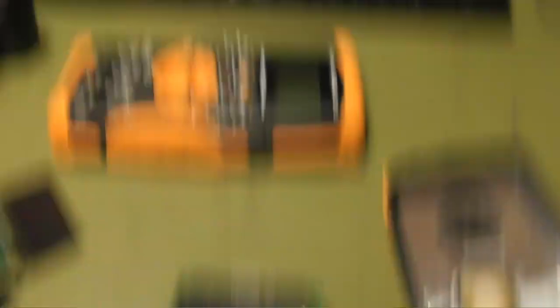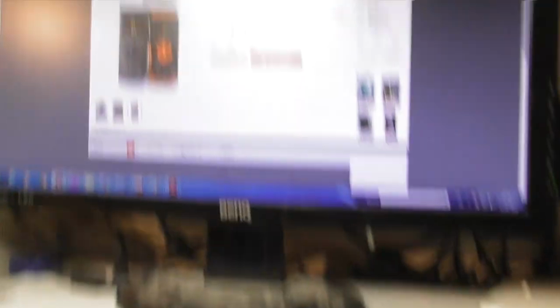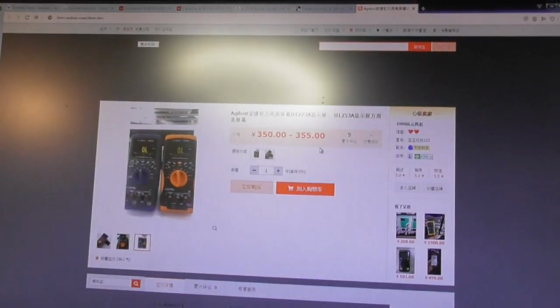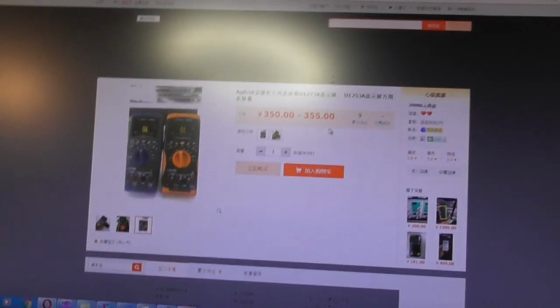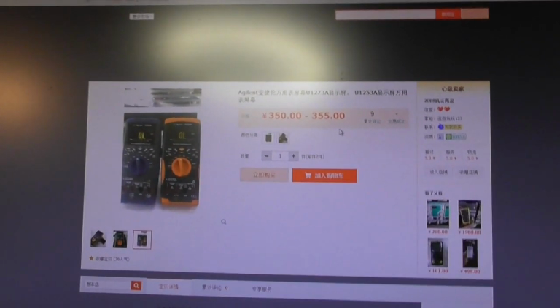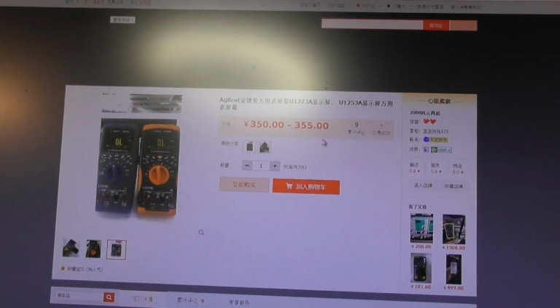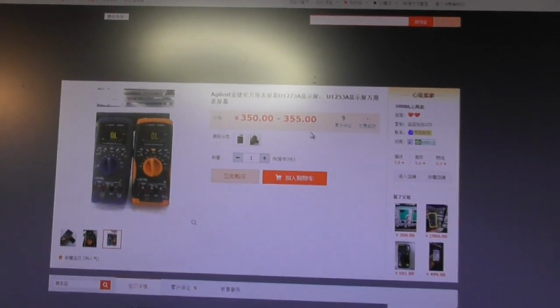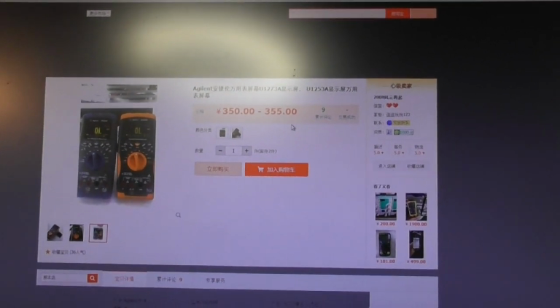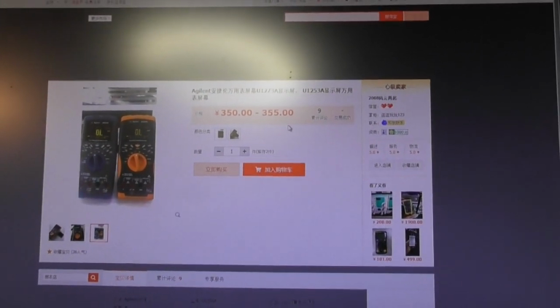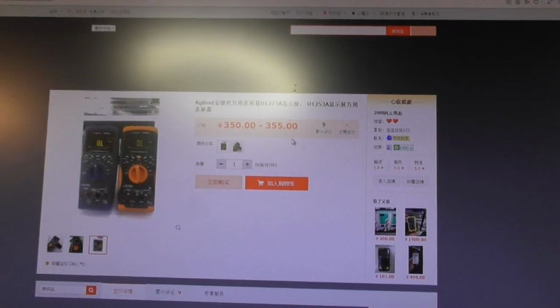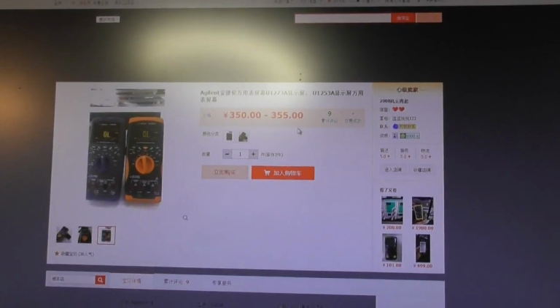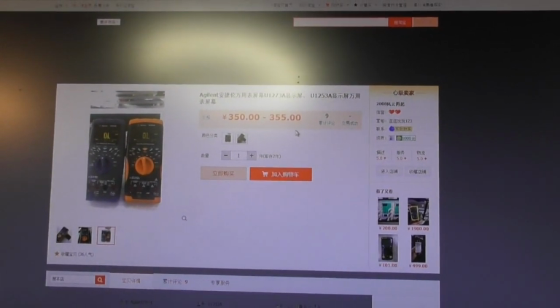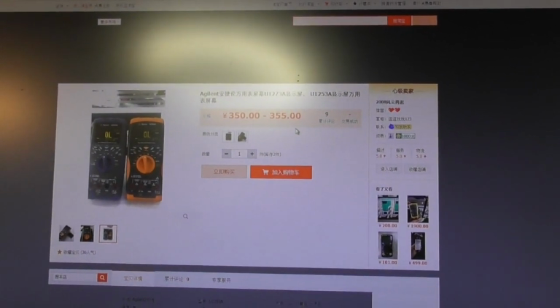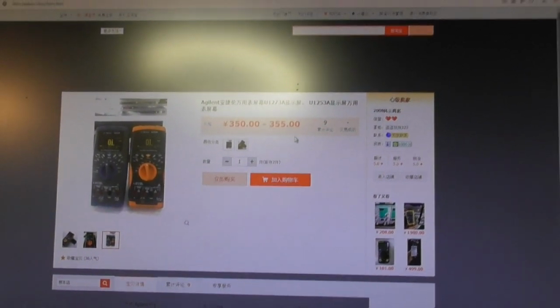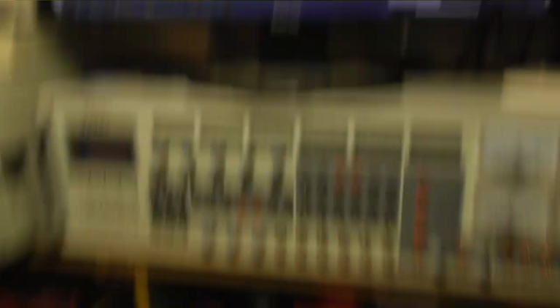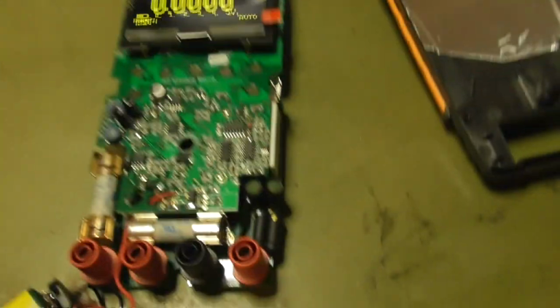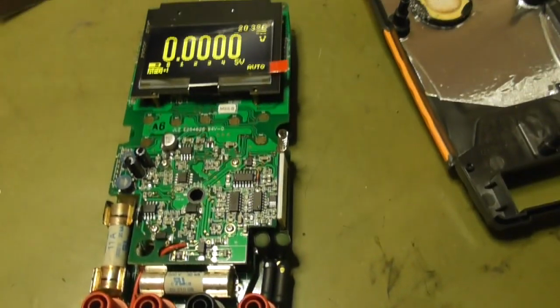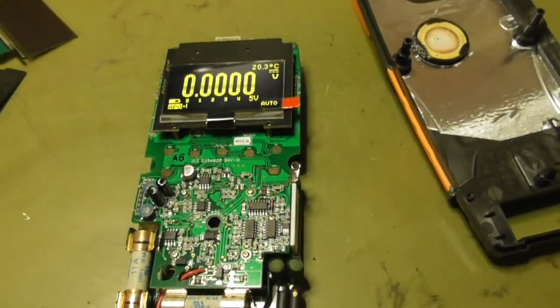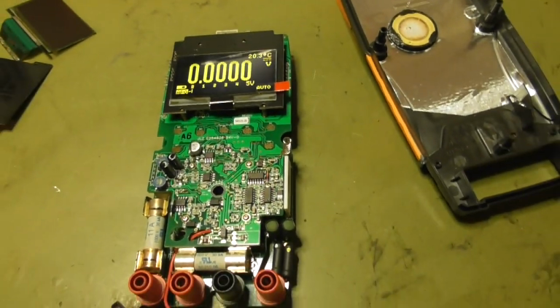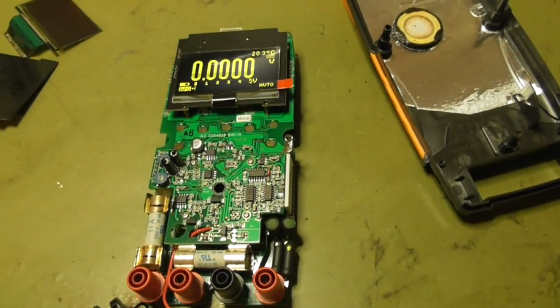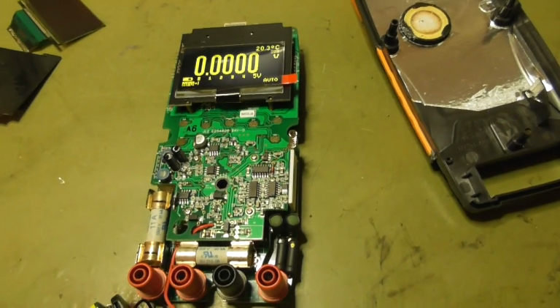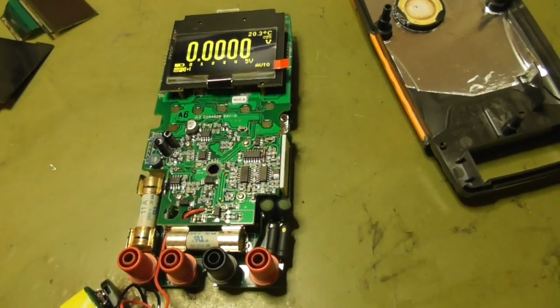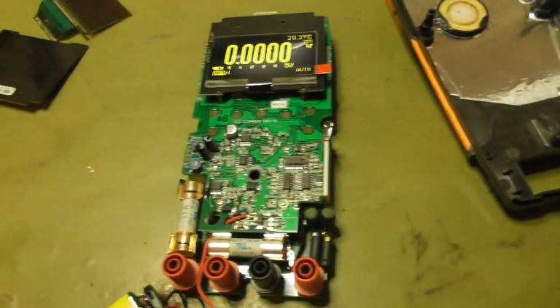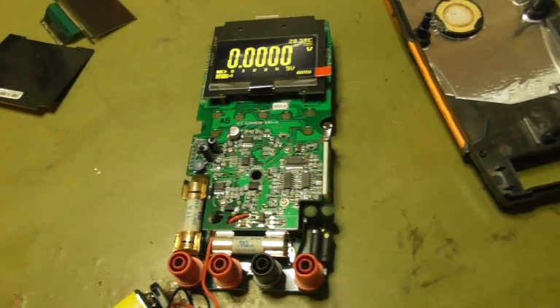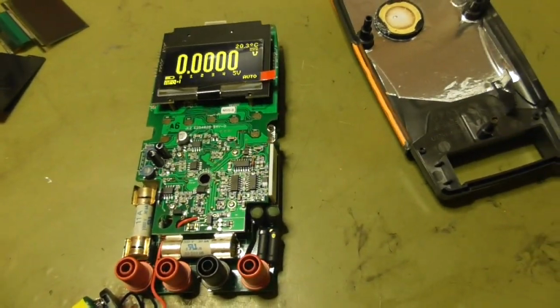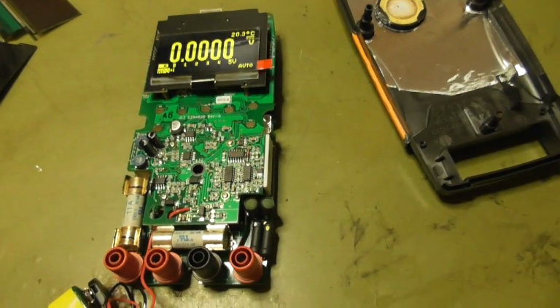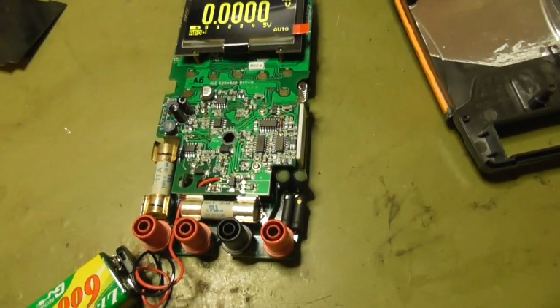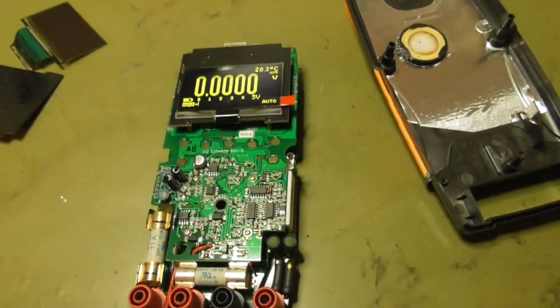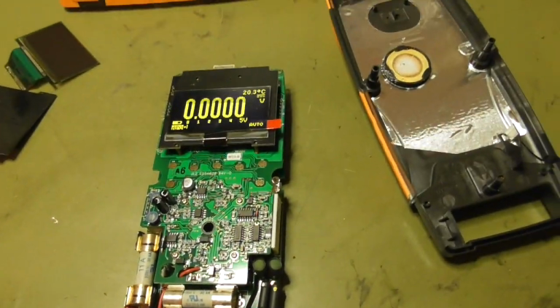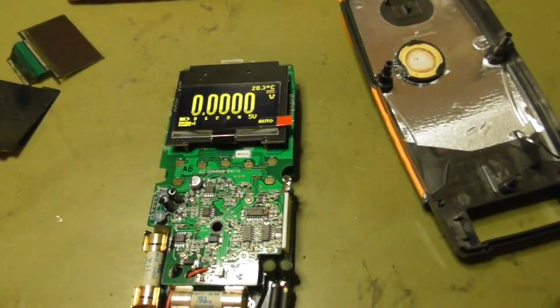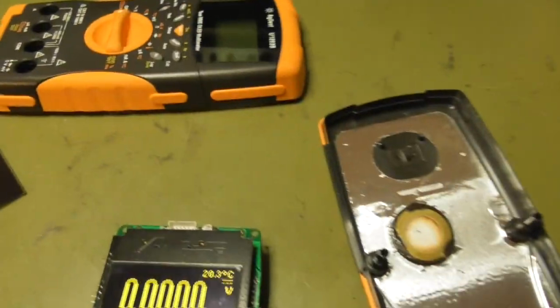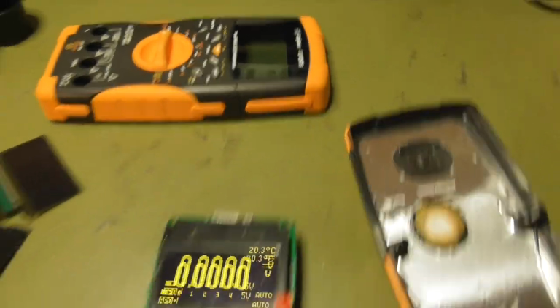If you want a new display, go to the link I will post in the description and you have a working multimeter again. I will assemble it now and see how it looks in the case.